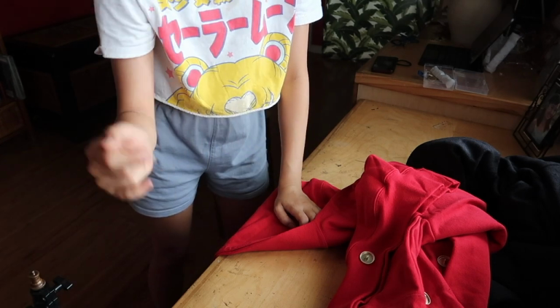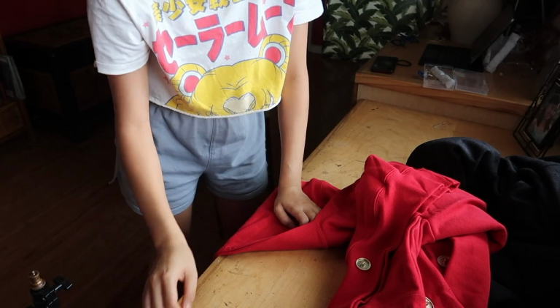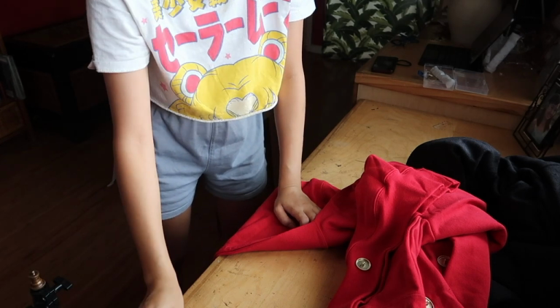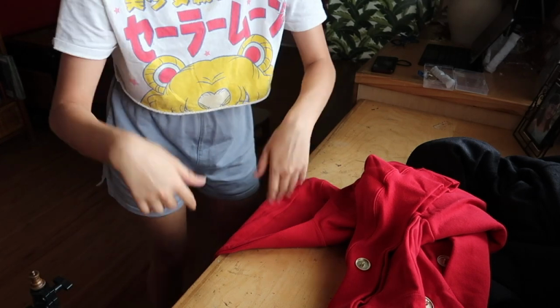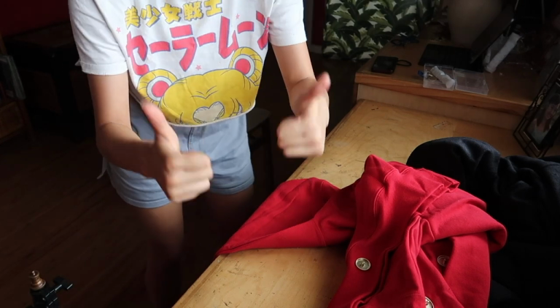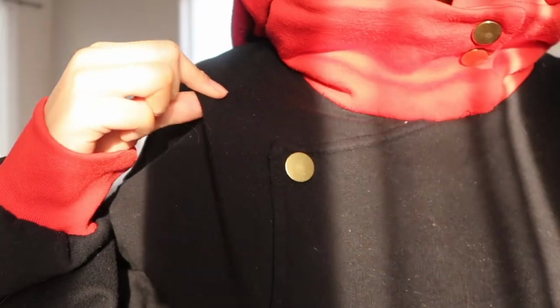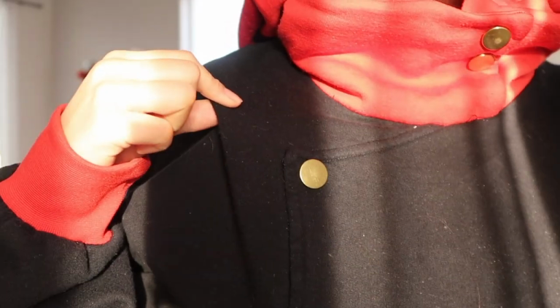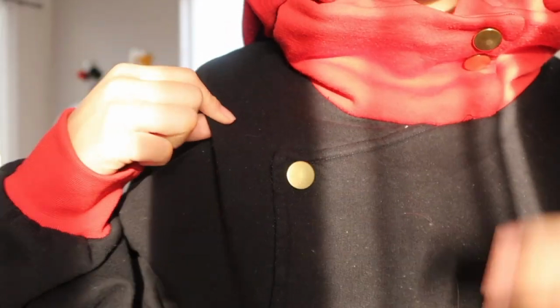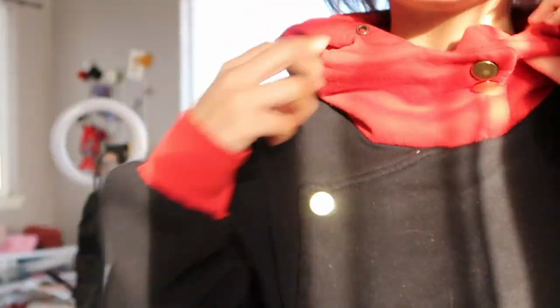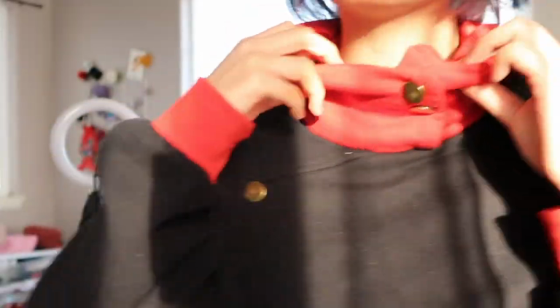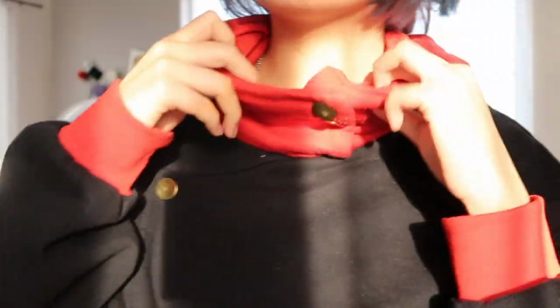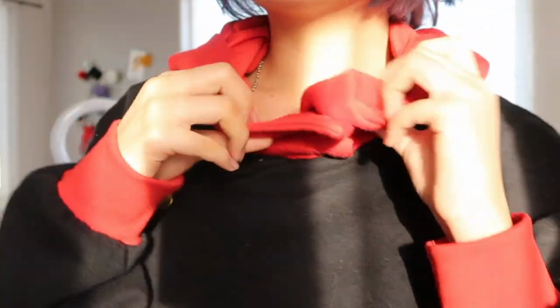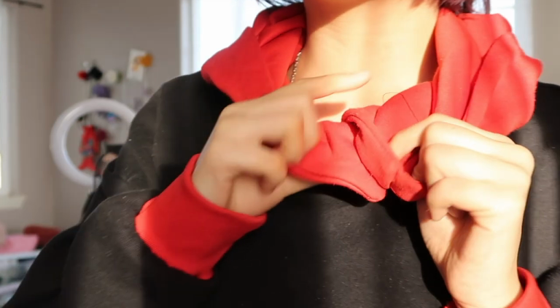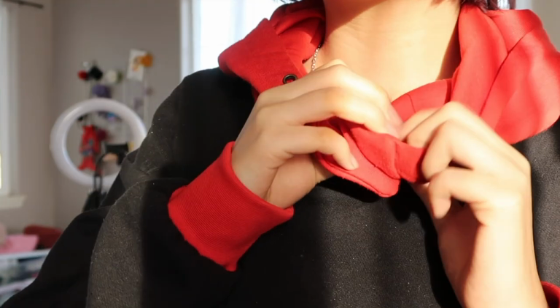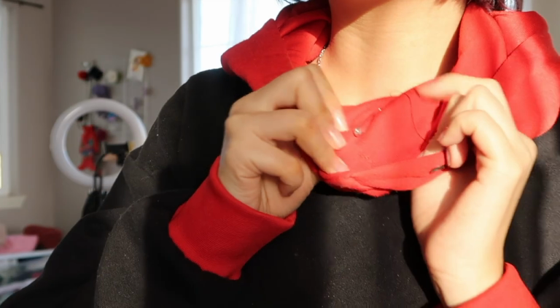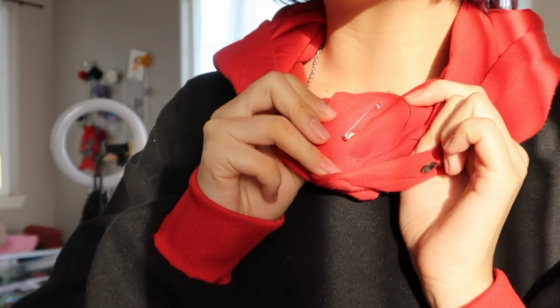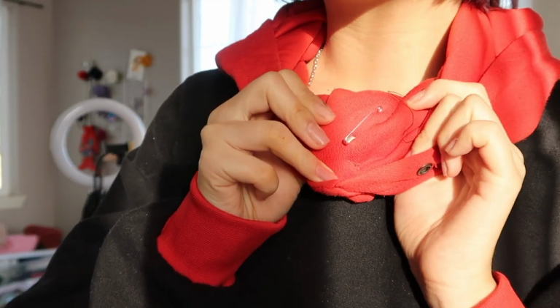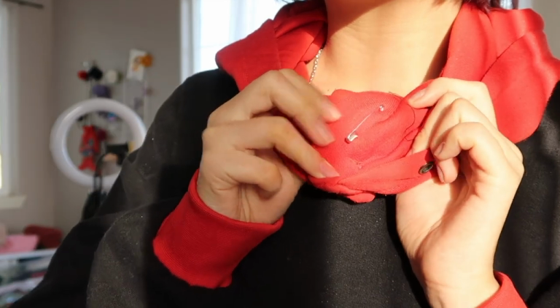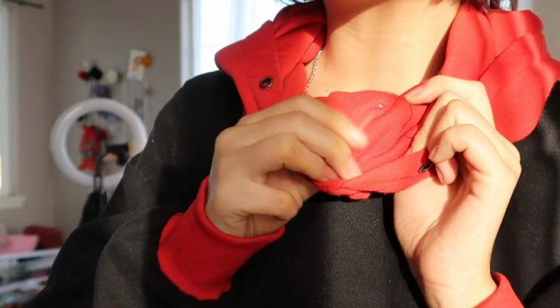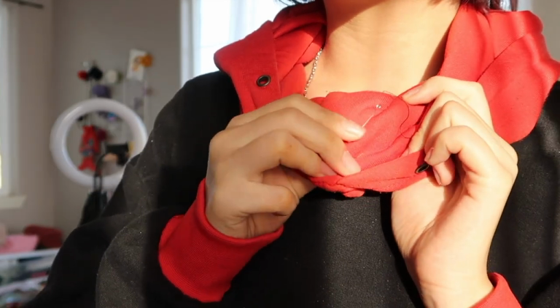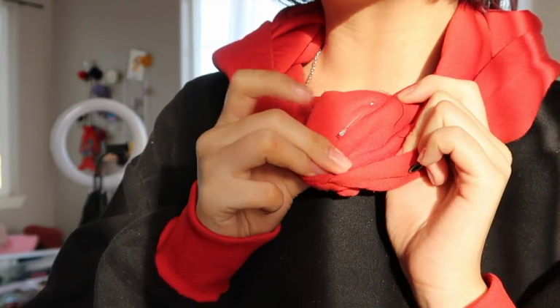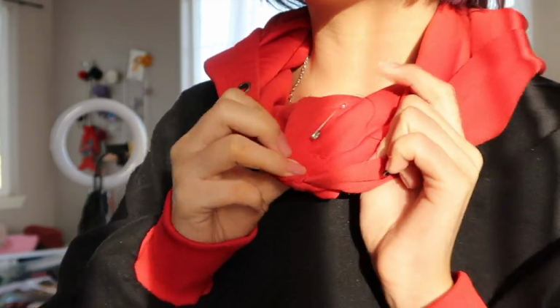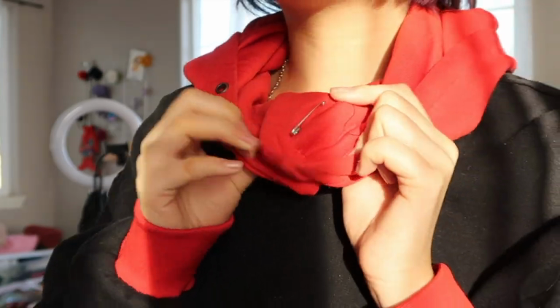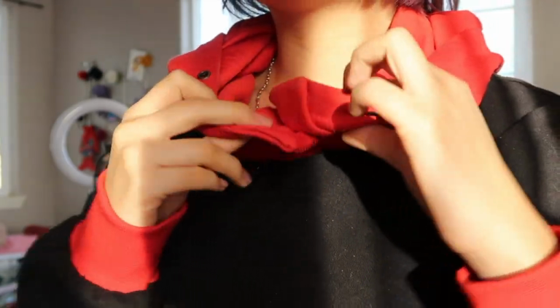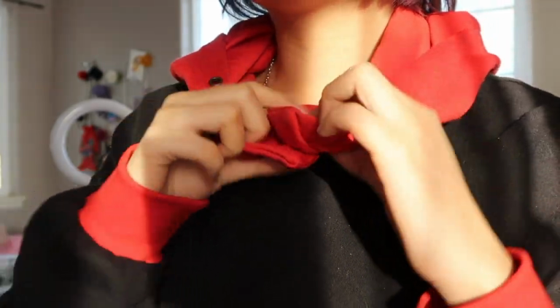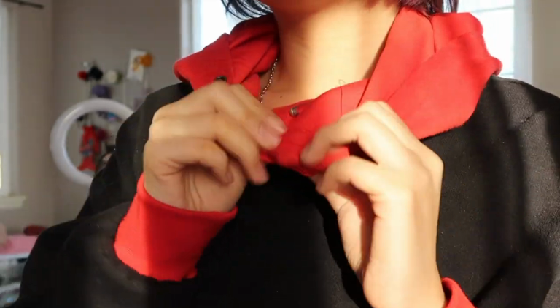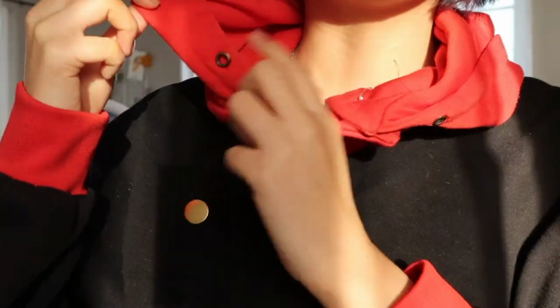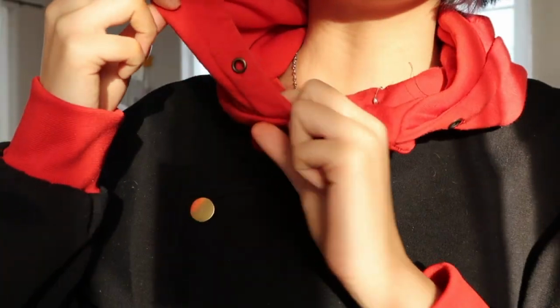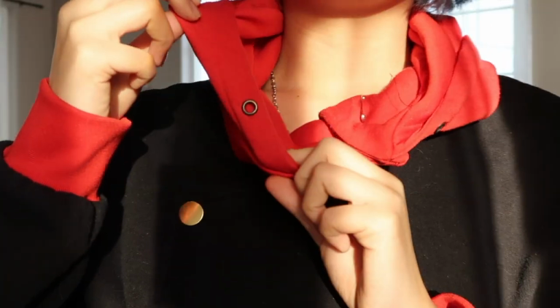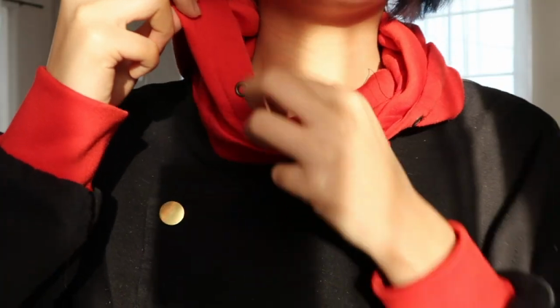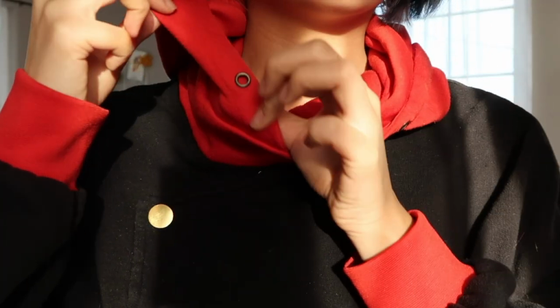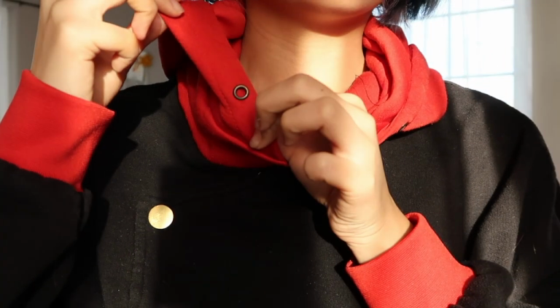Last step: buttons! These buttons are non-functional and purely for decoration, so just go ahead and tack them on wherever you want. Or be lazy like me and just safety pin them on. Don't worry — I only did this on the one I made for myself and not on the one I made for my friend.